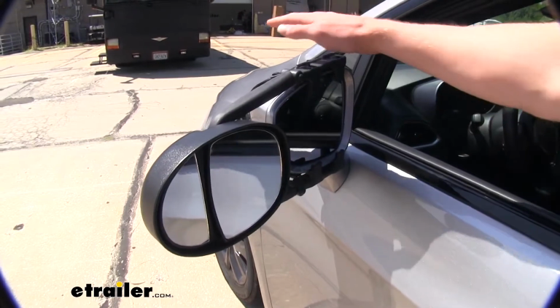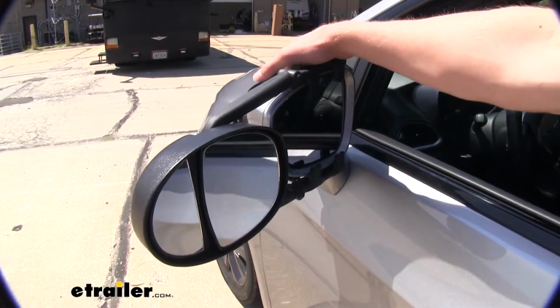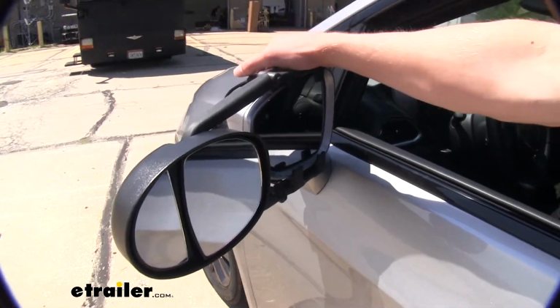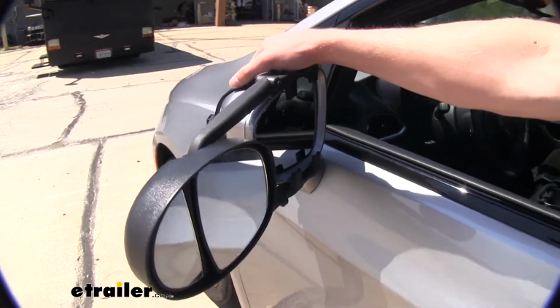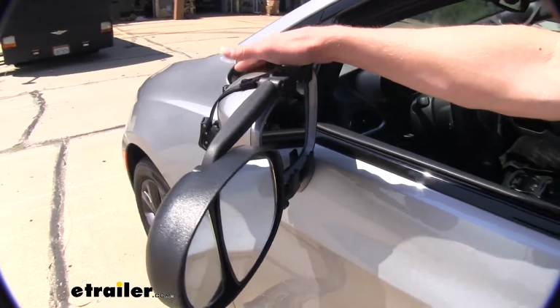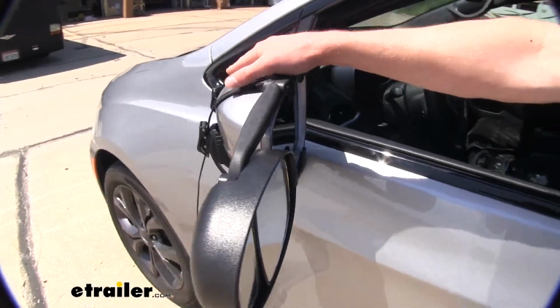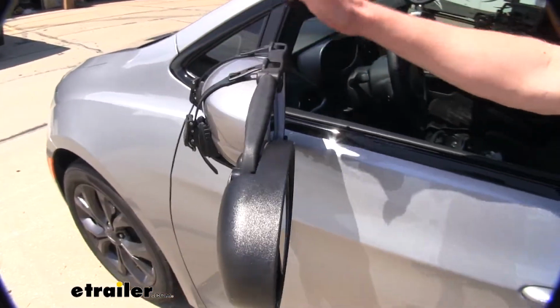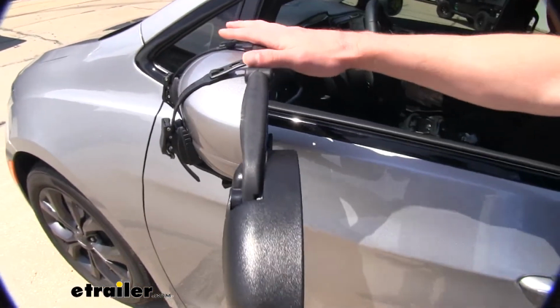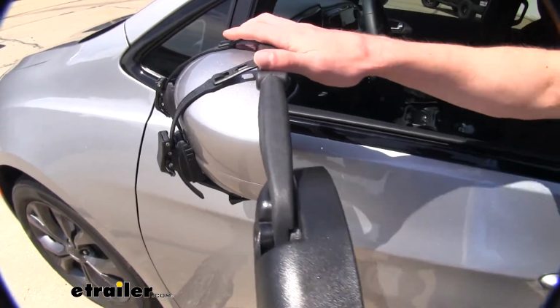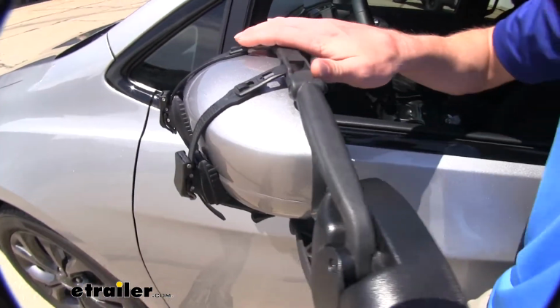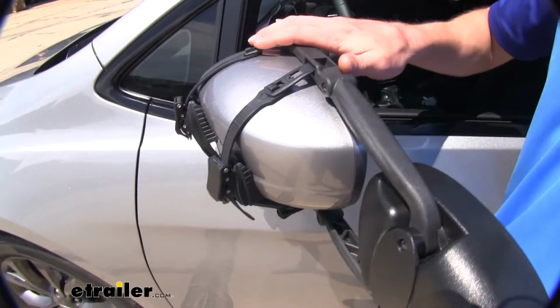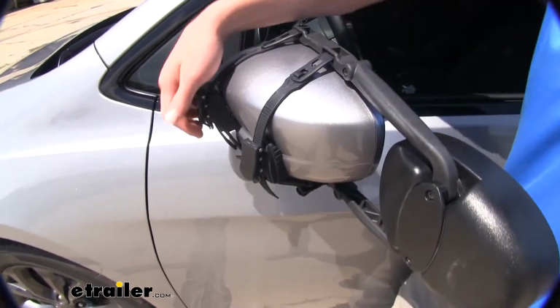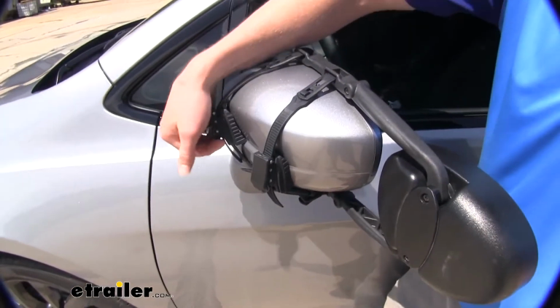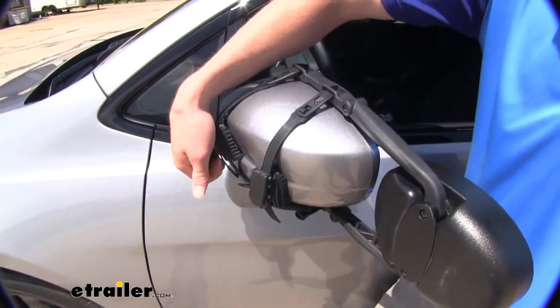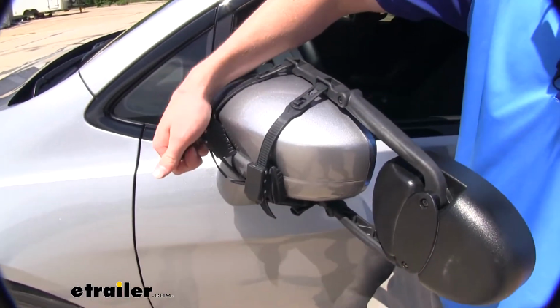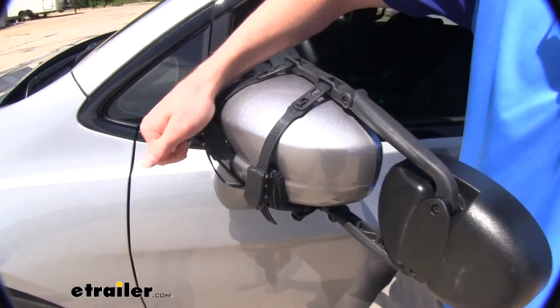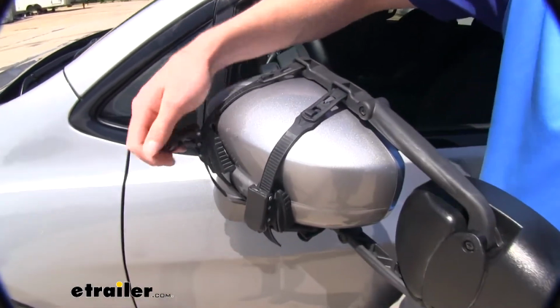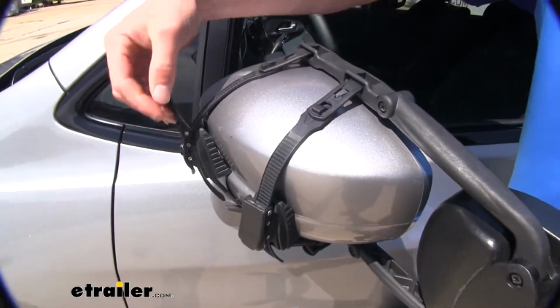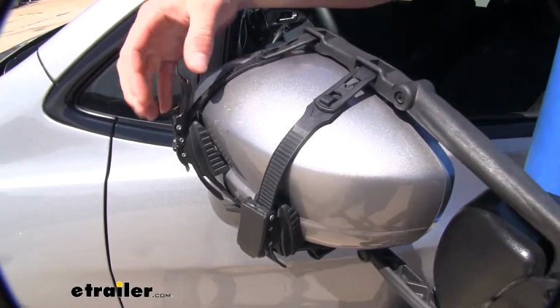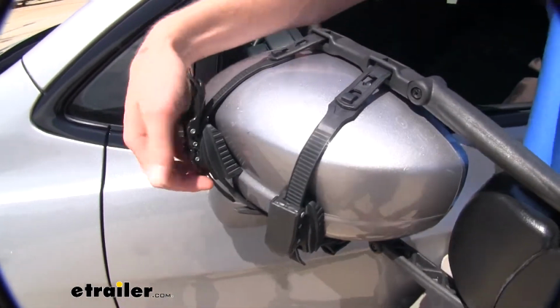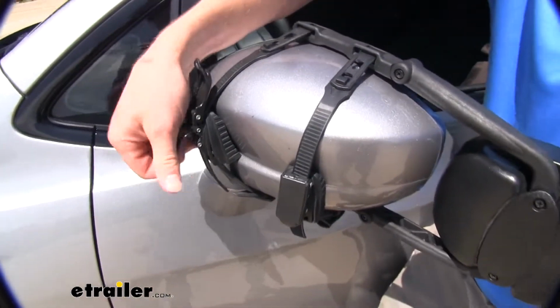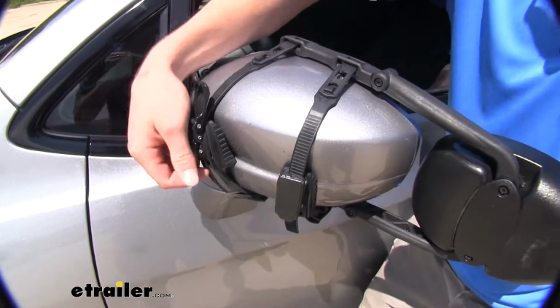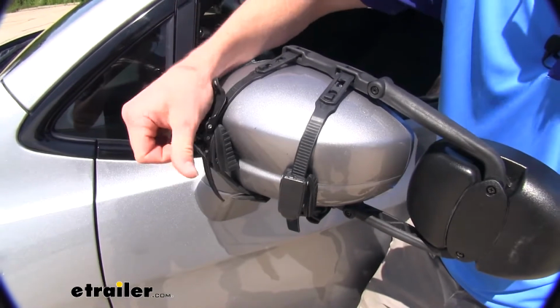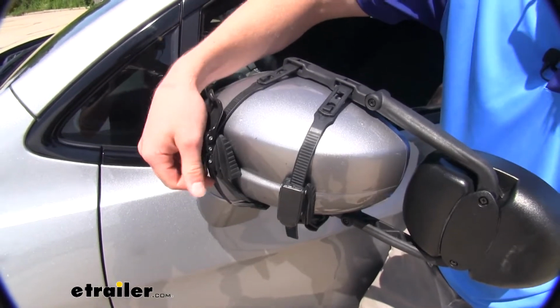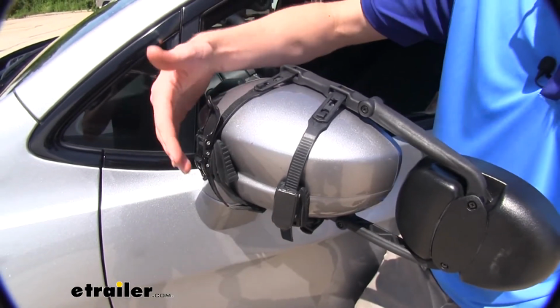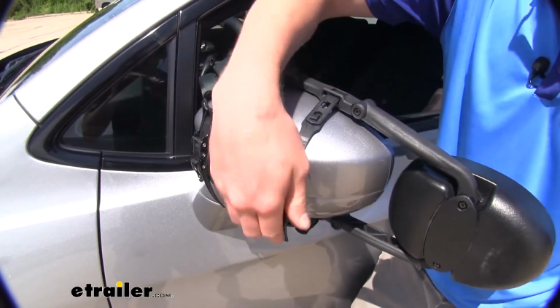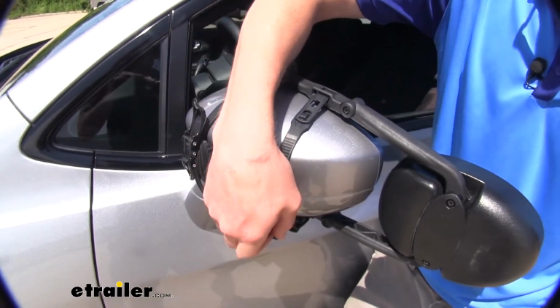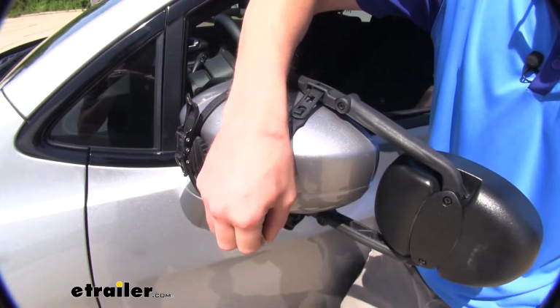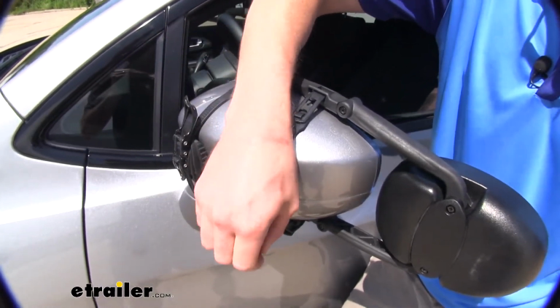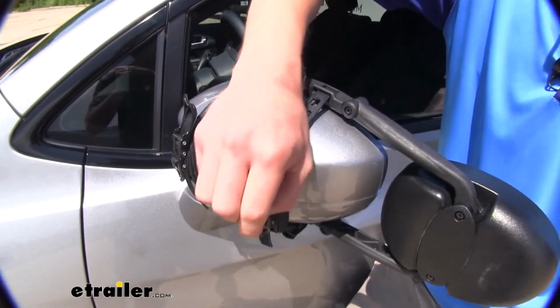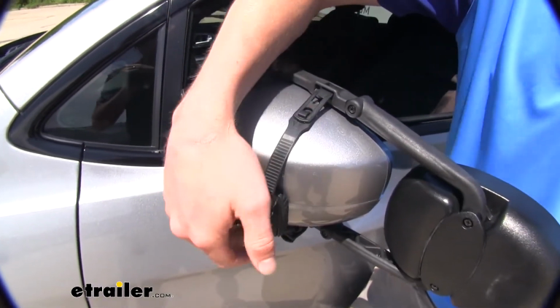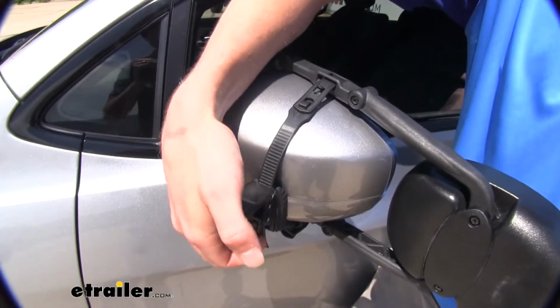Also, it does have a very nice strap. It does fit very well on this factory mirror. You do have a little clip right here, which is going to be able to ratchet down to tighten up, and also it's very easy to take off as well.